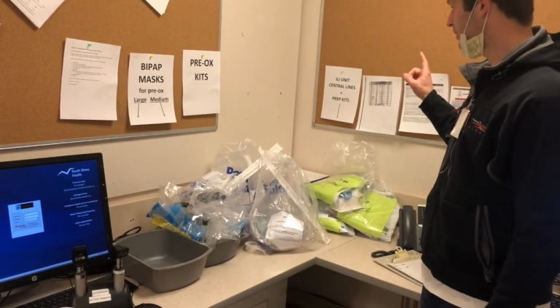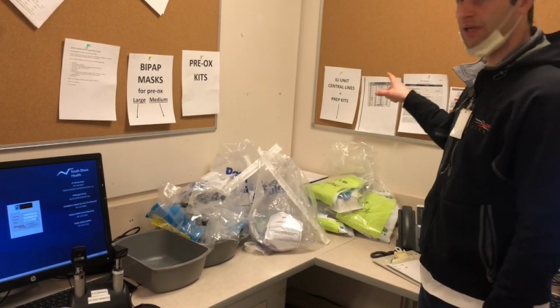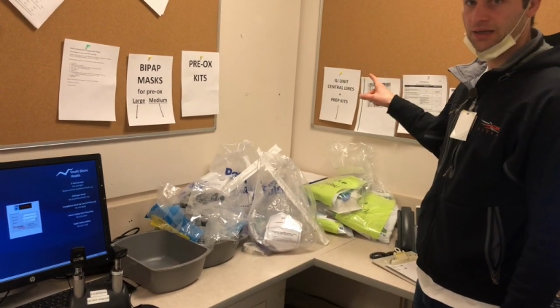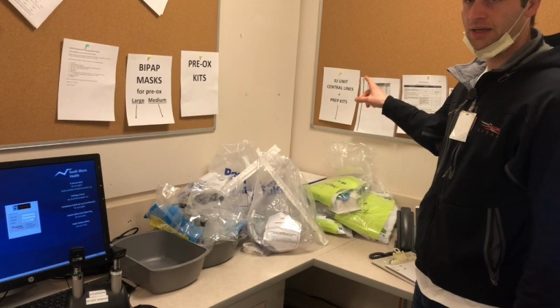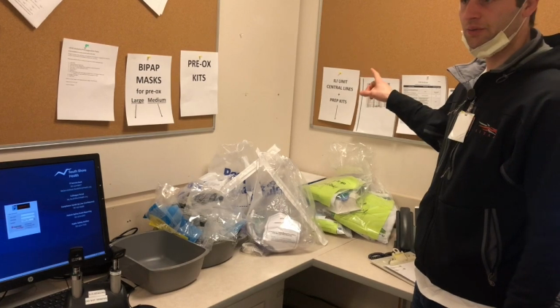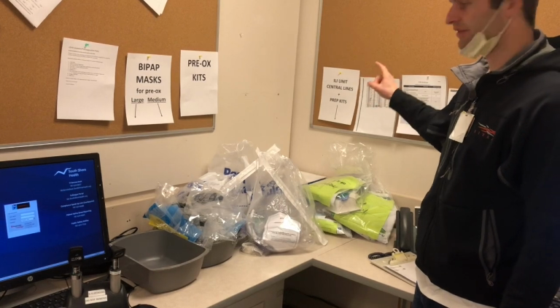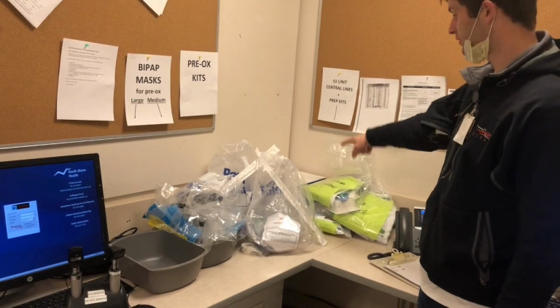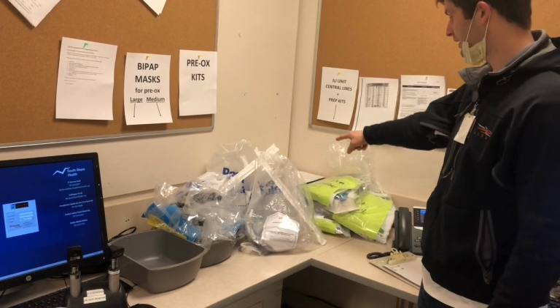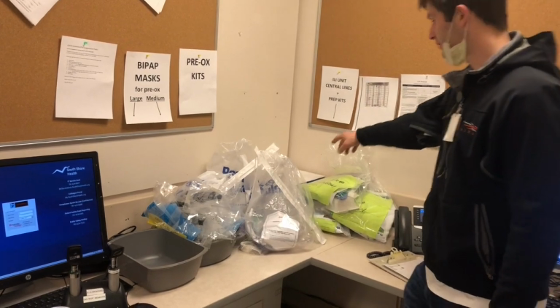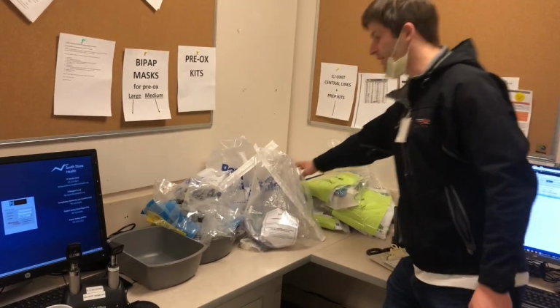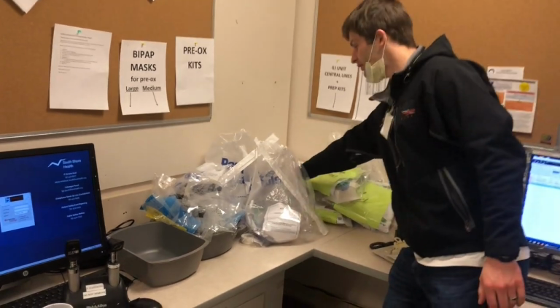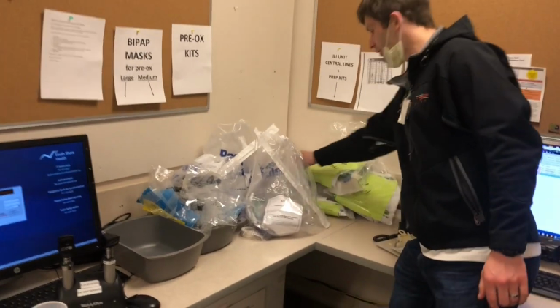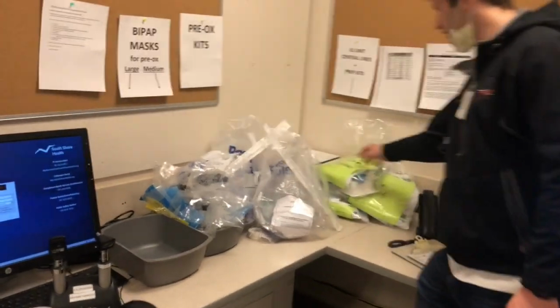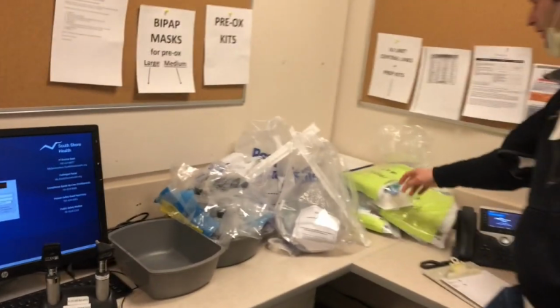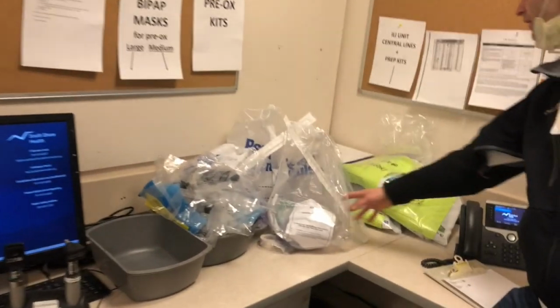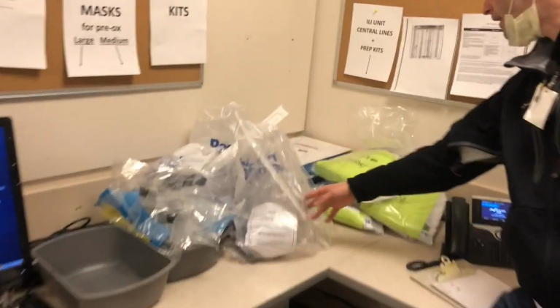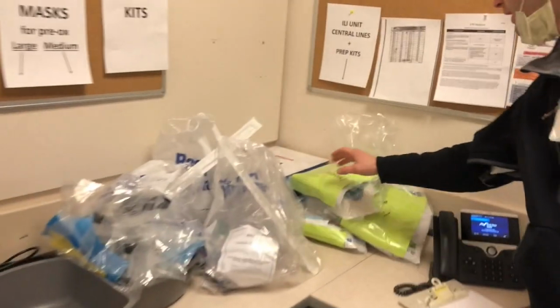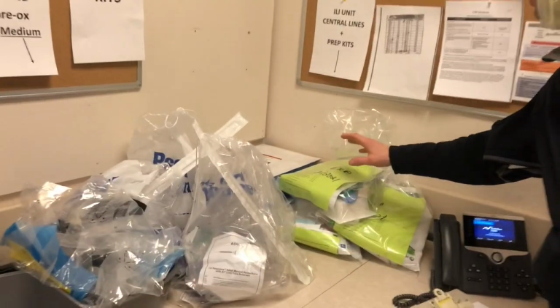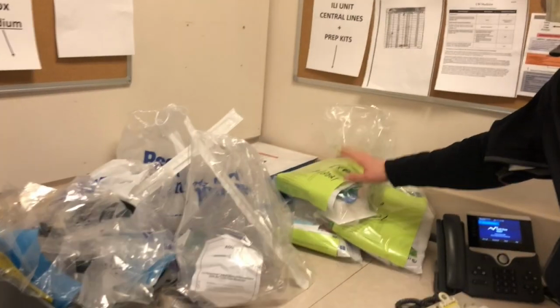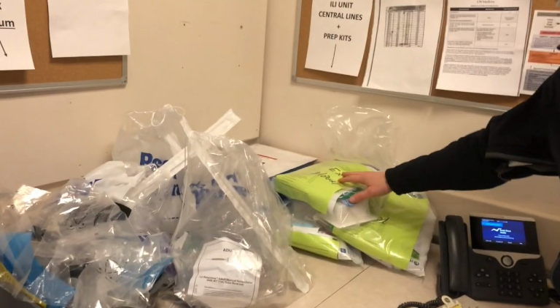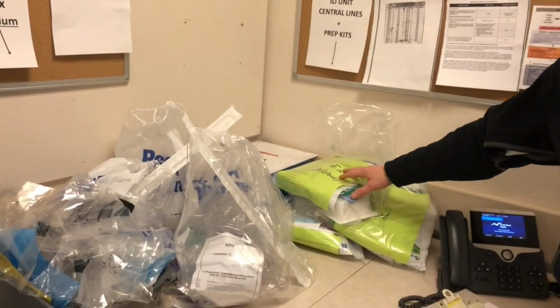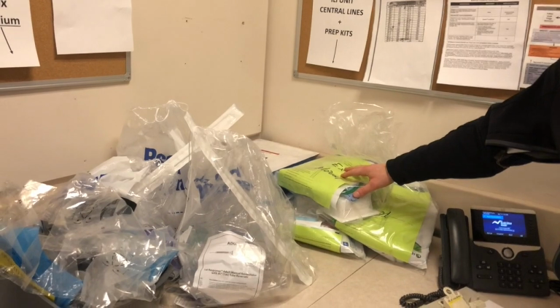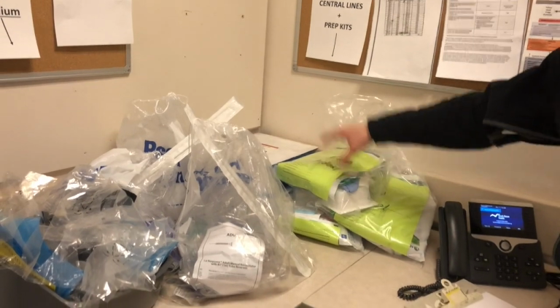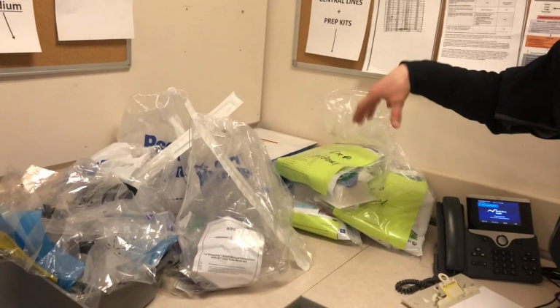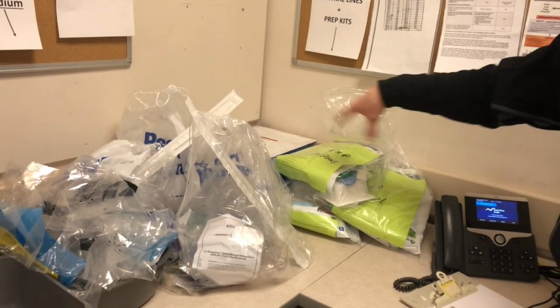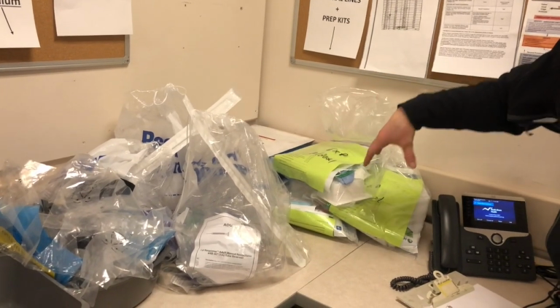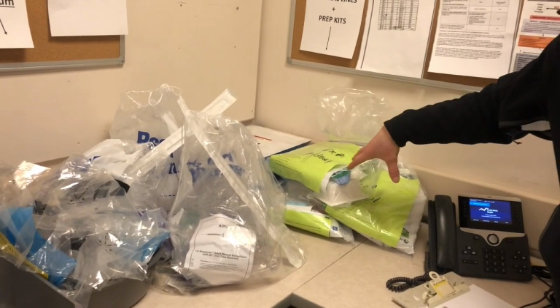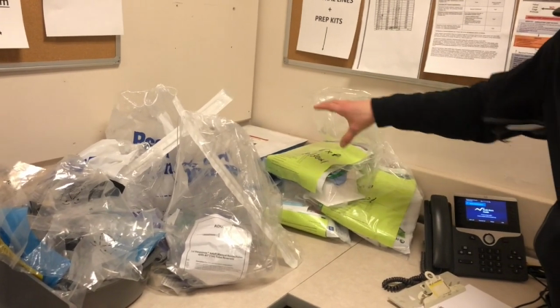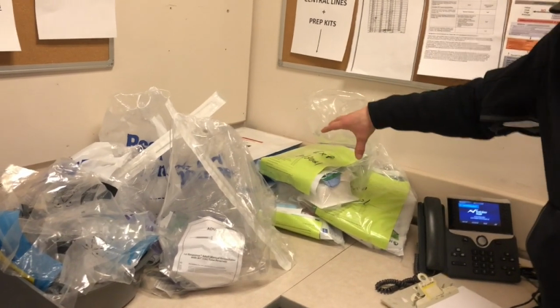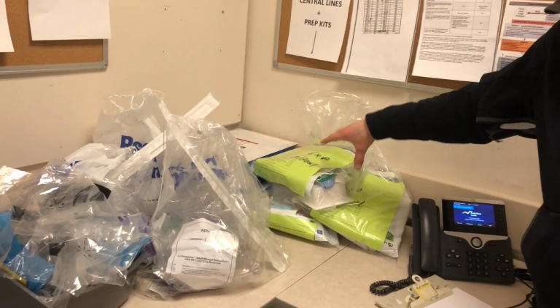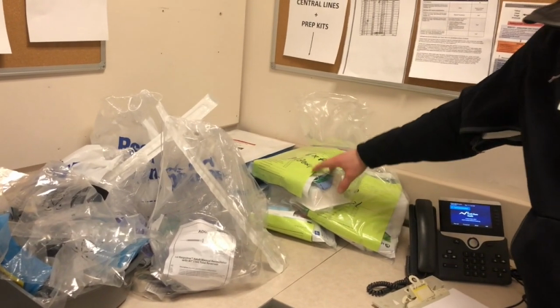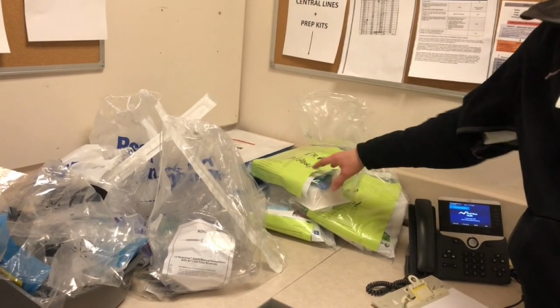Back in the ILI unit, we have the central line kits back in this corner here, and then we have the procedure prep kits in case you're needing to put a central line or do an invasive procedure on somebody.